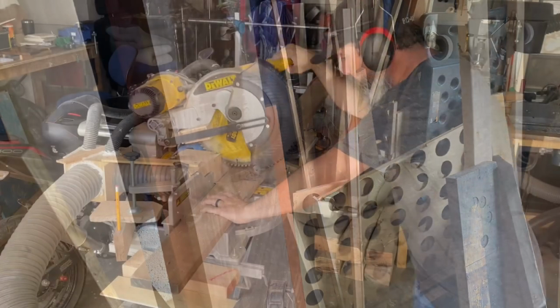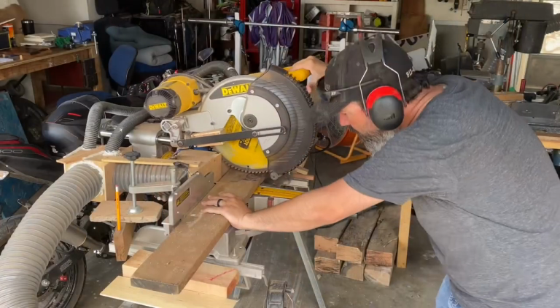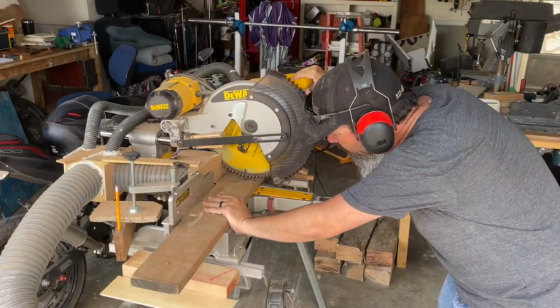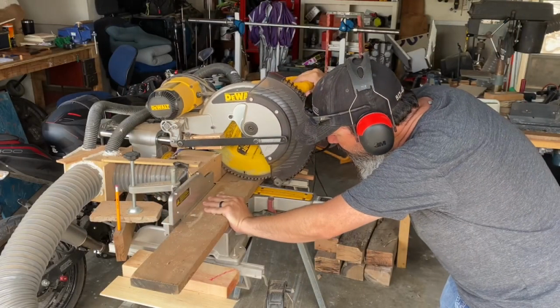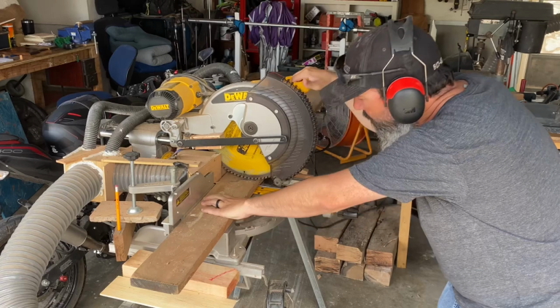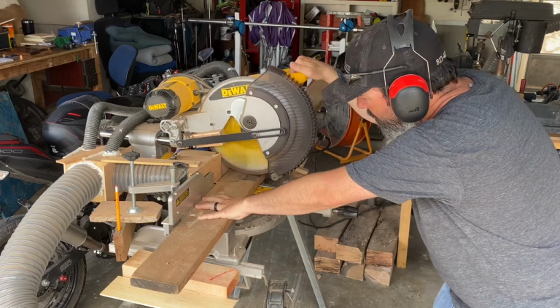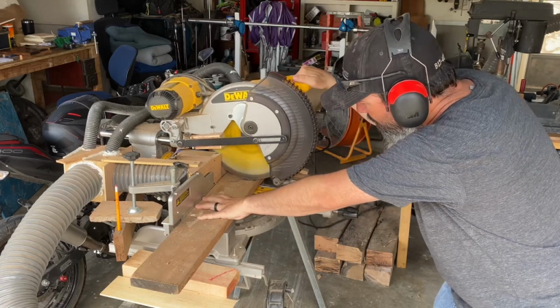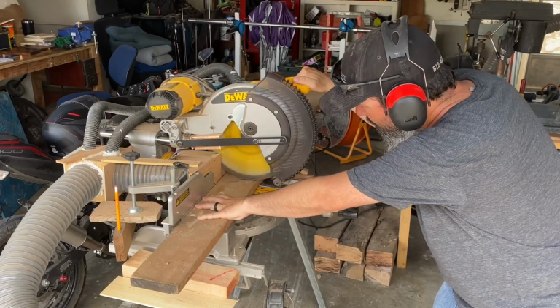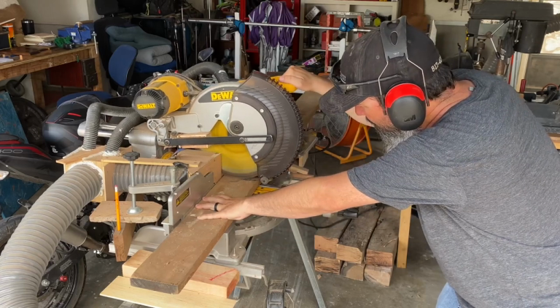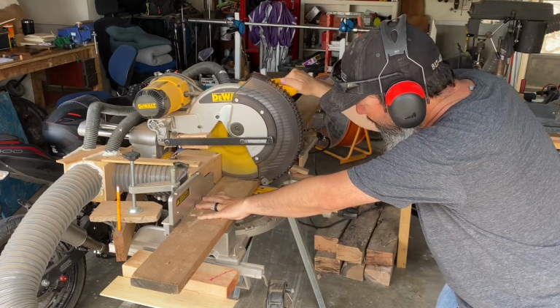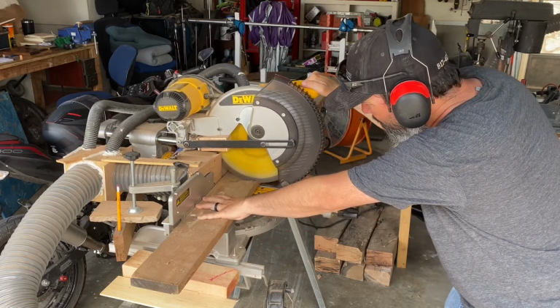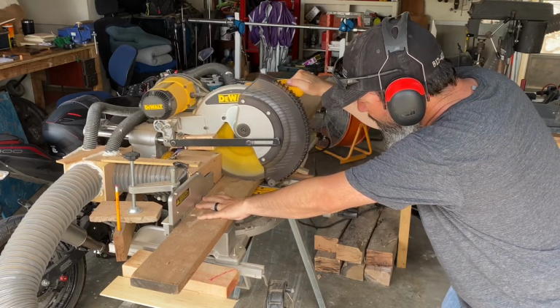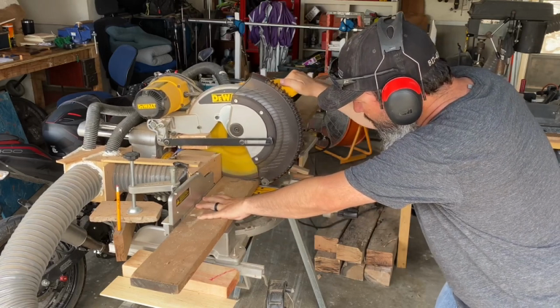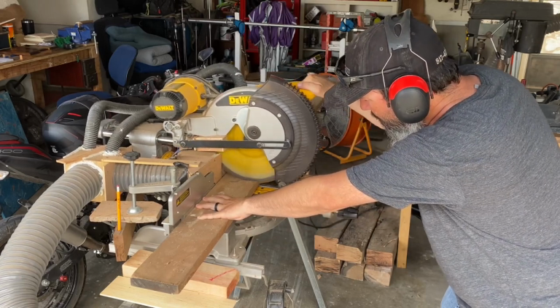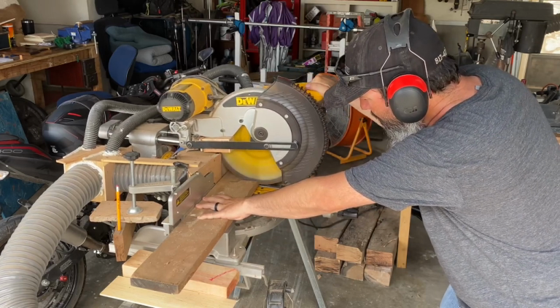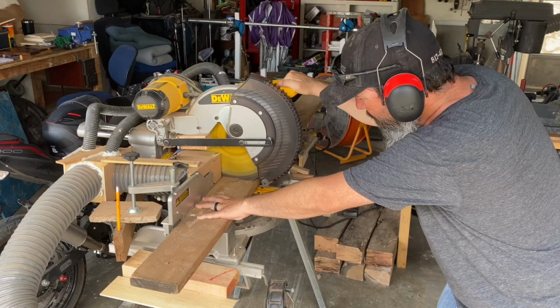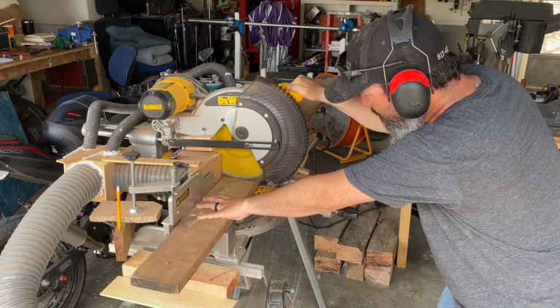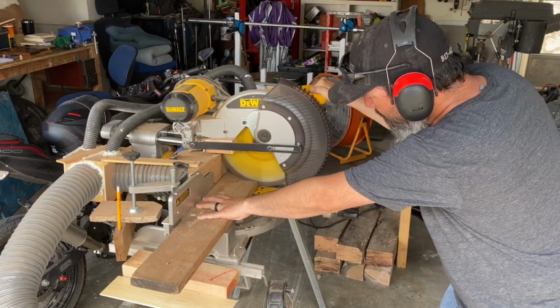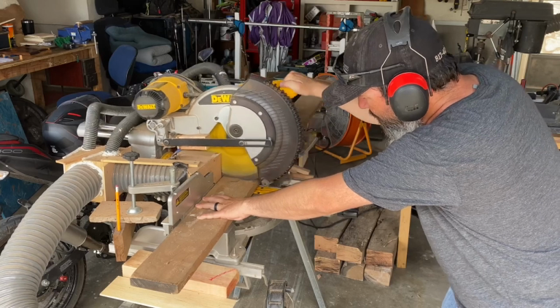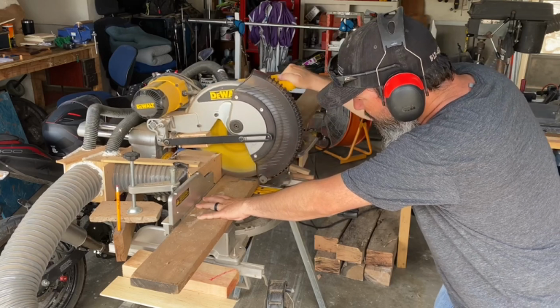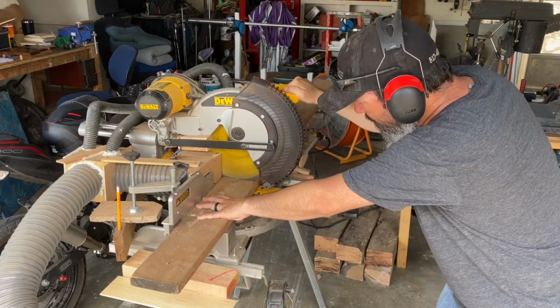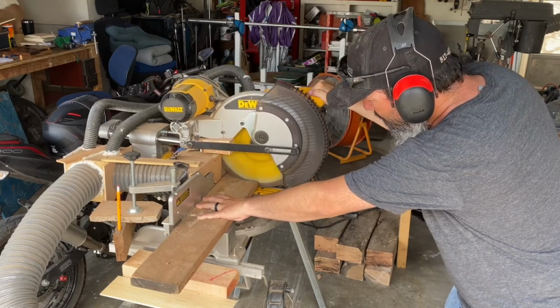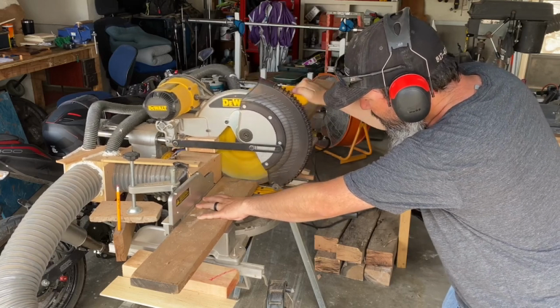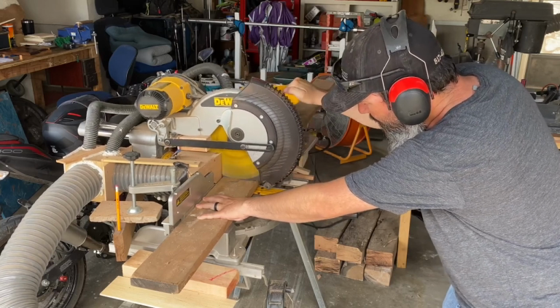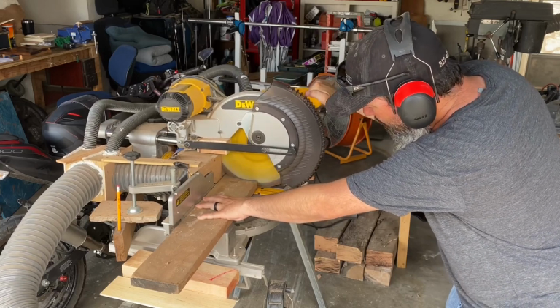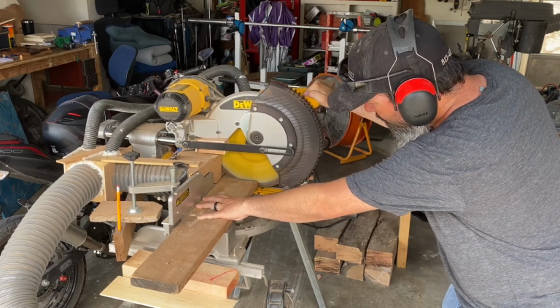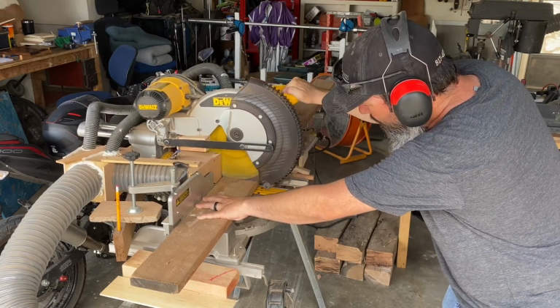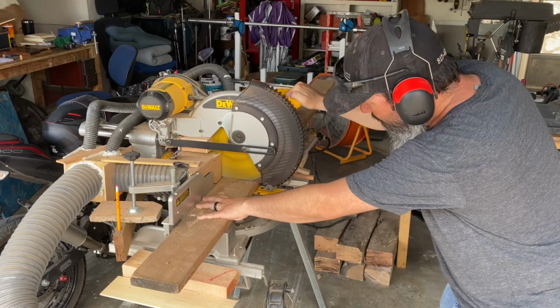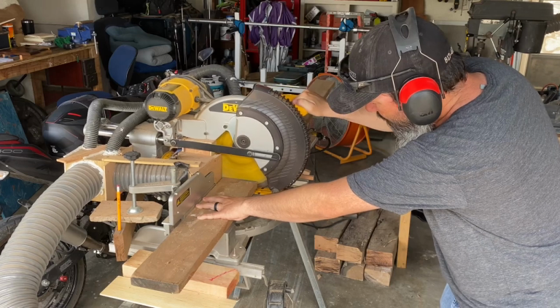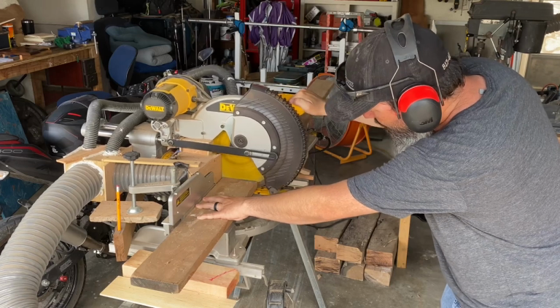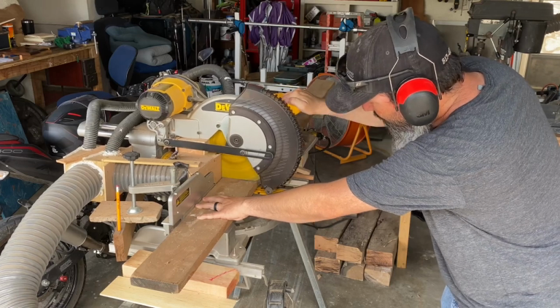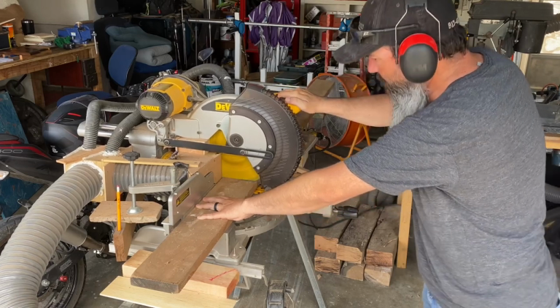While I'm at the miter saw I'm going to cut it into about two-foot strips, maybe a little bit longer than two feet. I want it to be a little bit longer than what I need because I'll cut it to its final dimensions in a little while after I do a few more steps to this board.